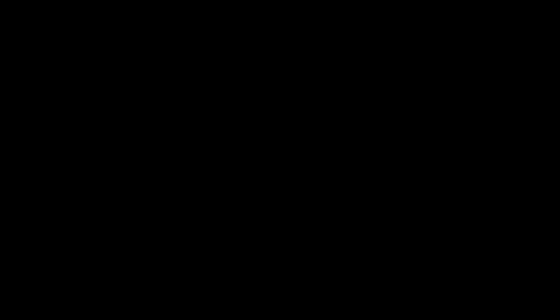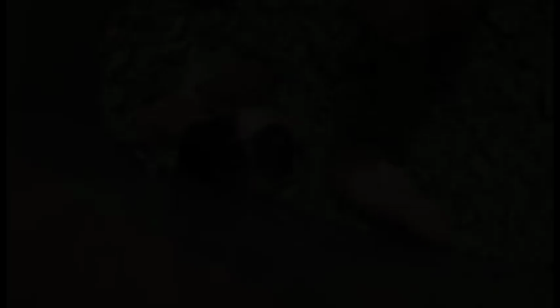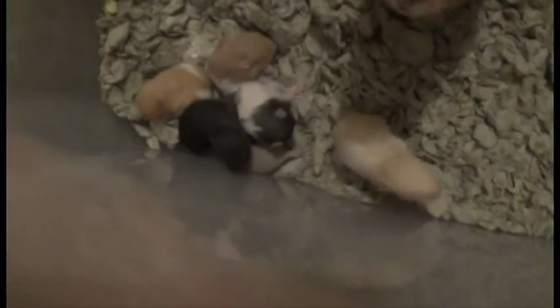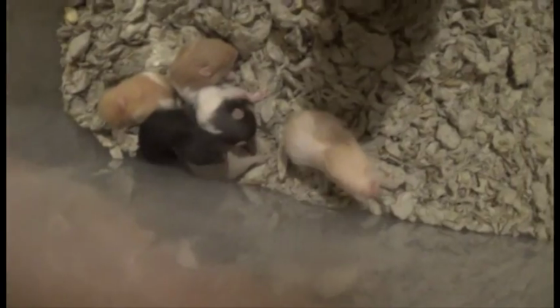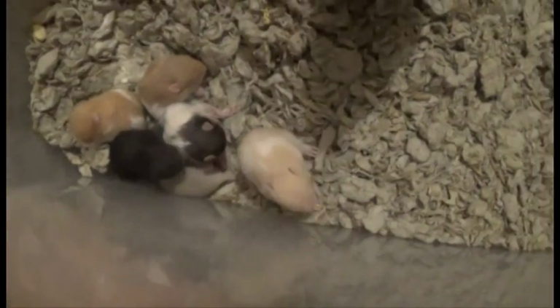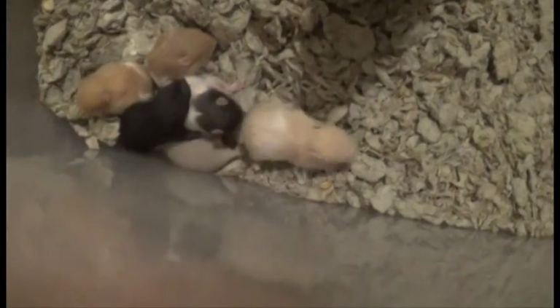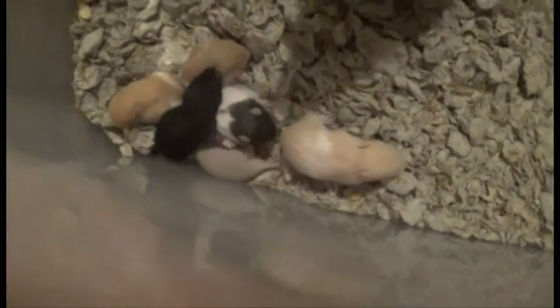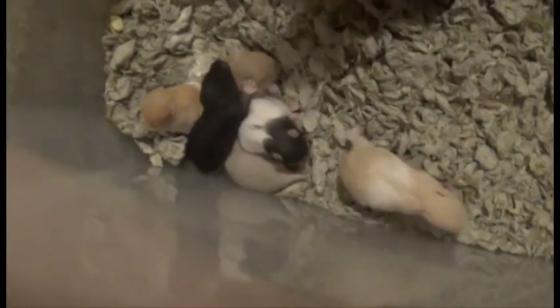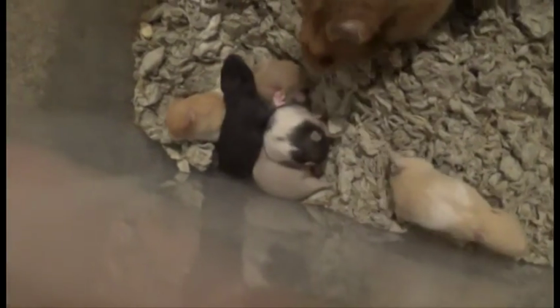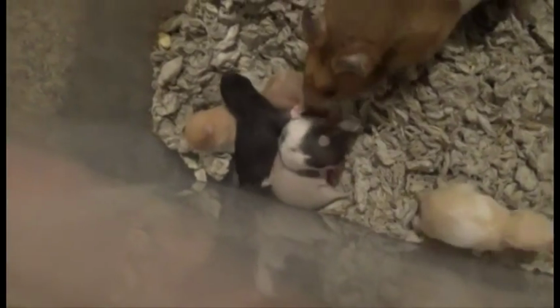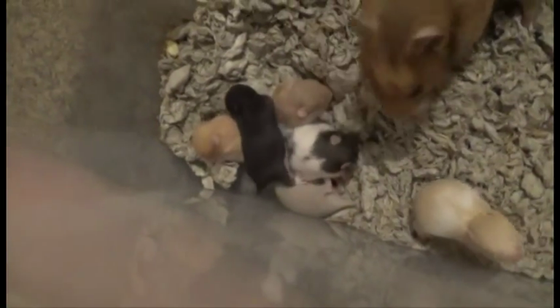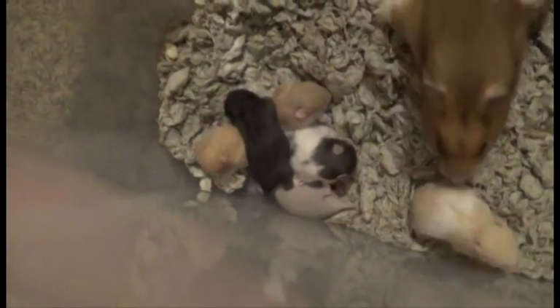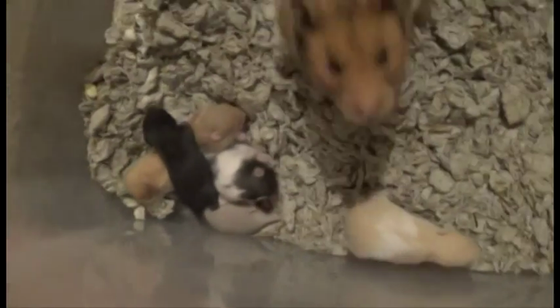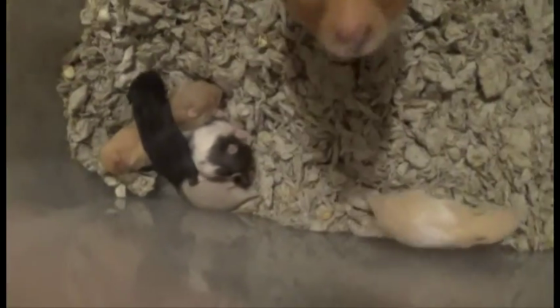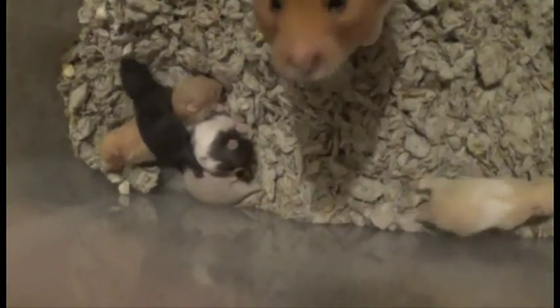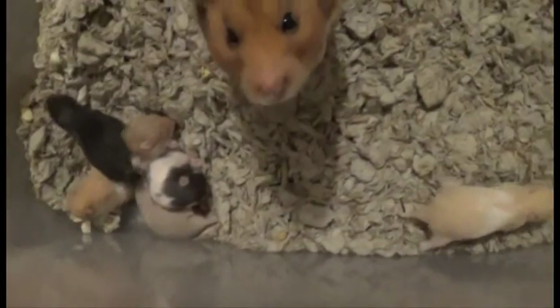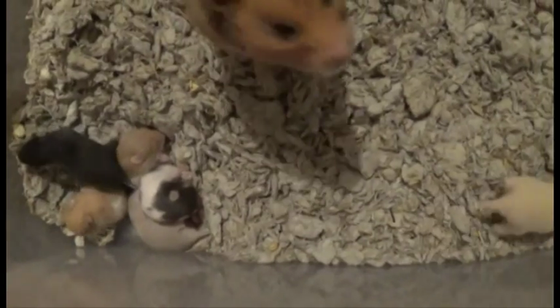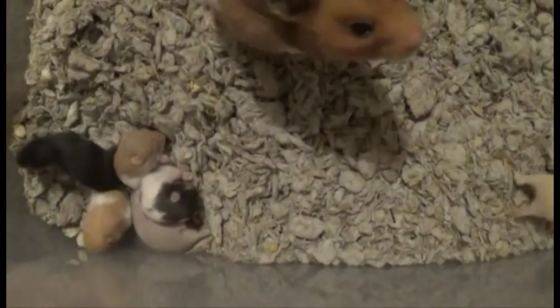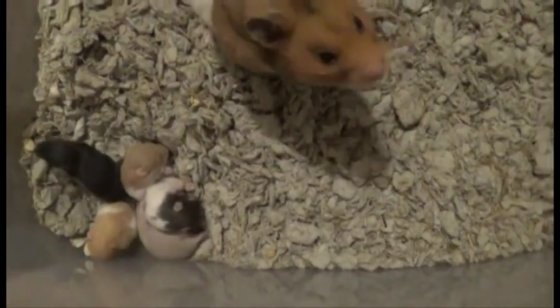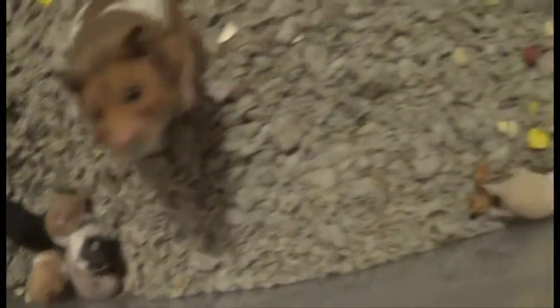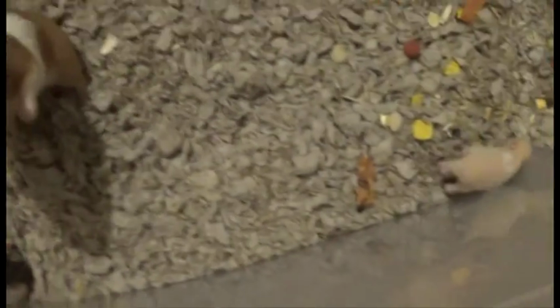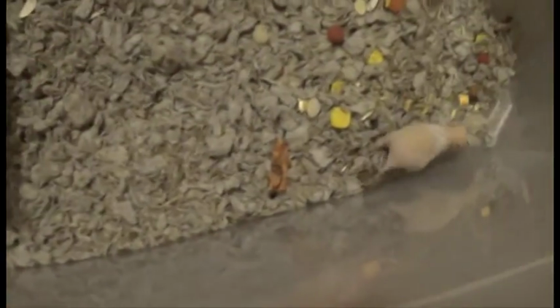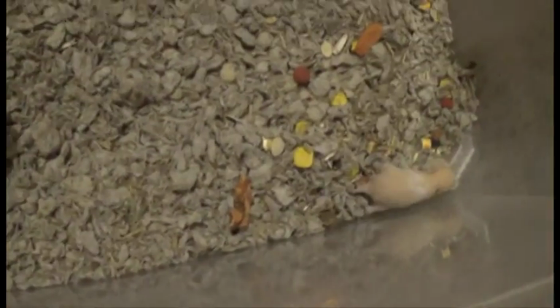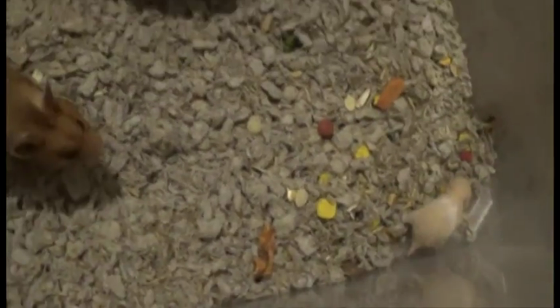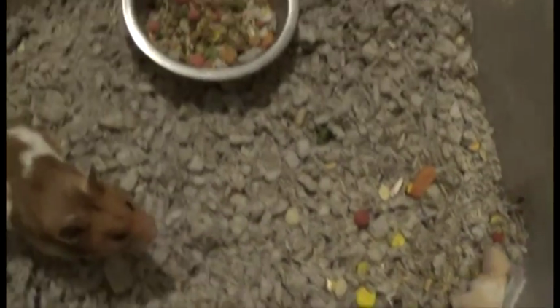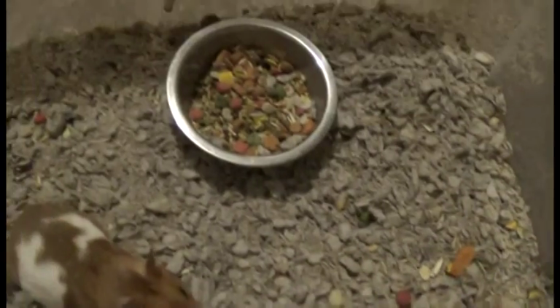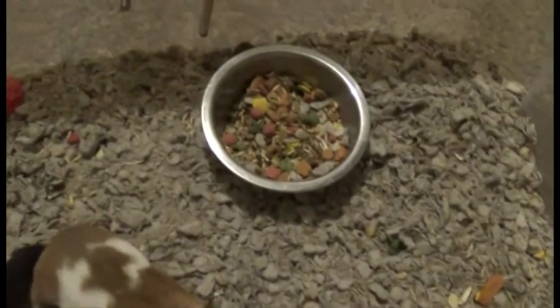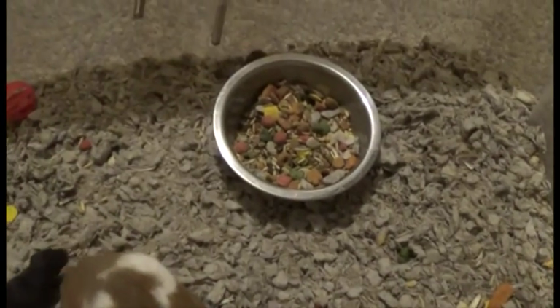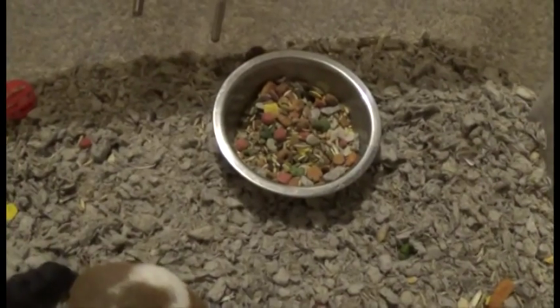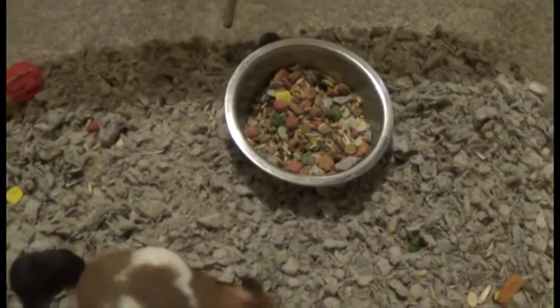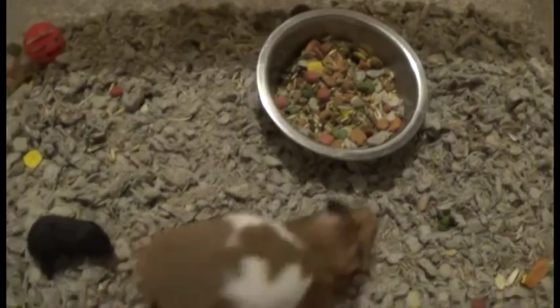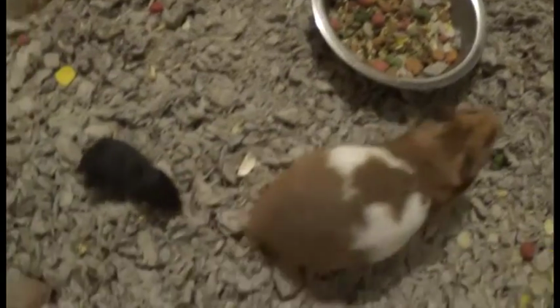Hi everybody! It's yet another day. You can see all these adorable pups are just kind of having another active day.